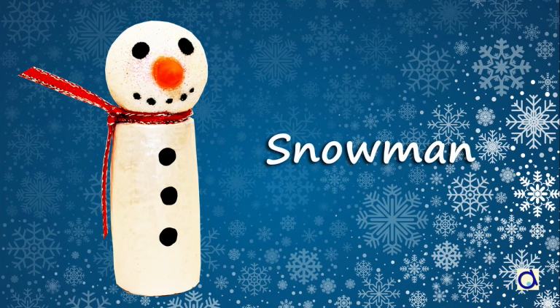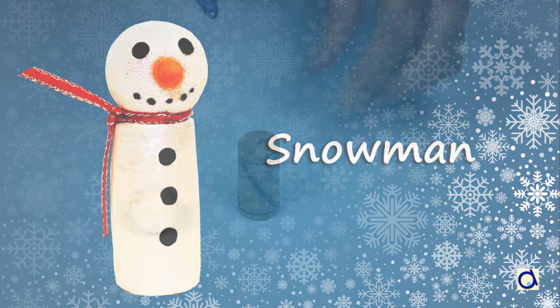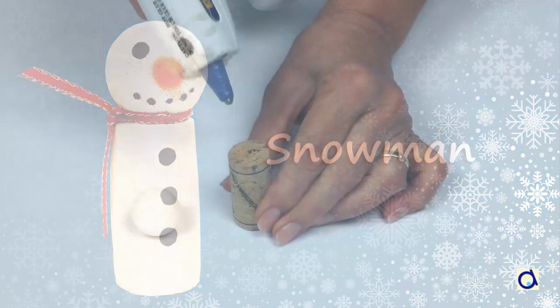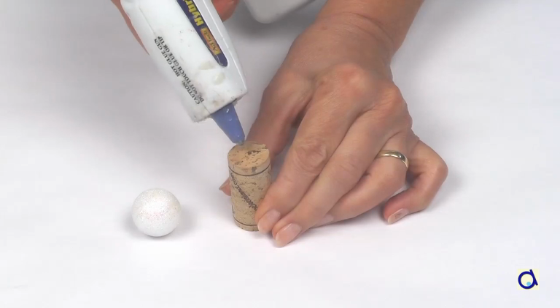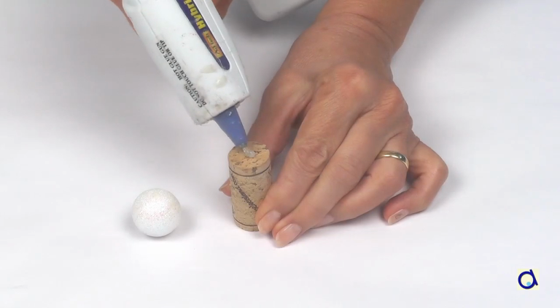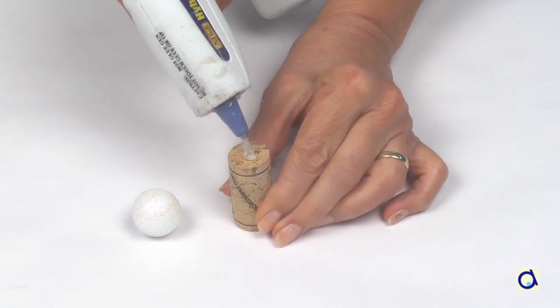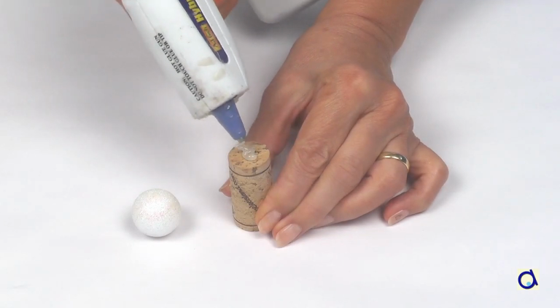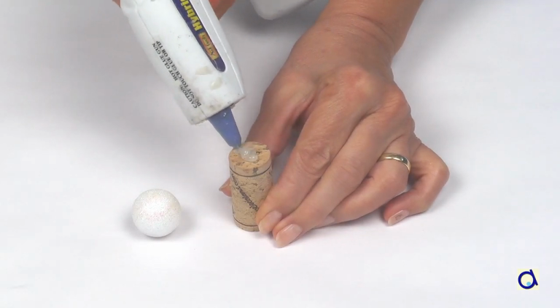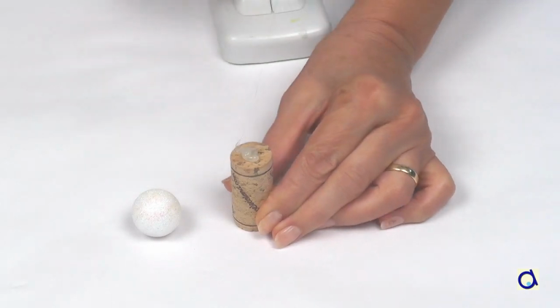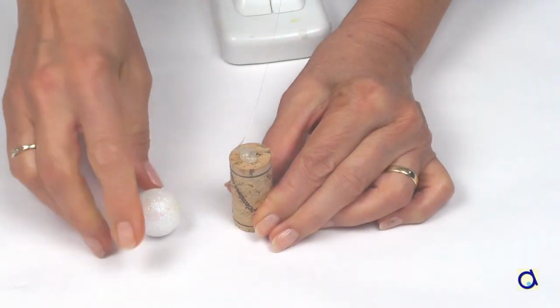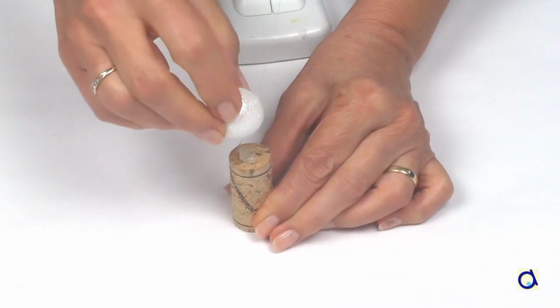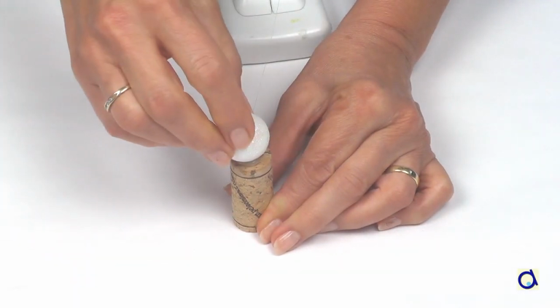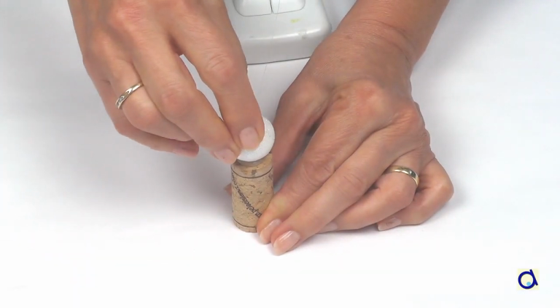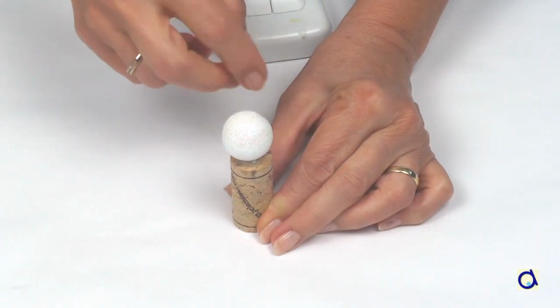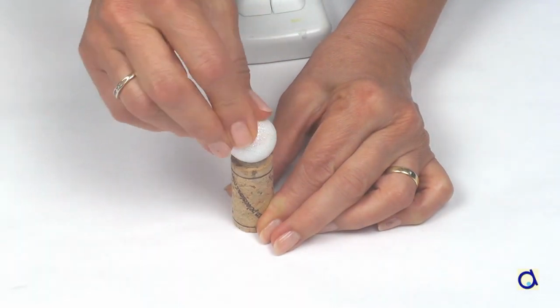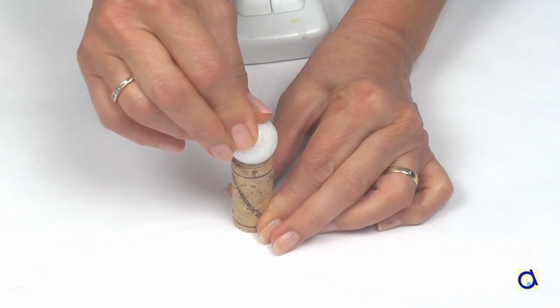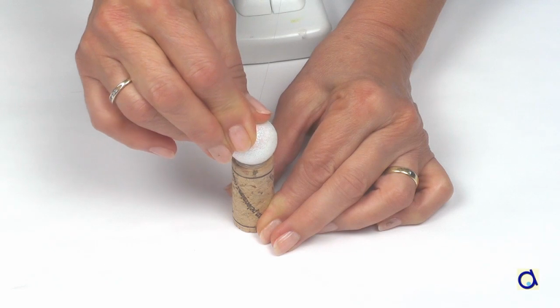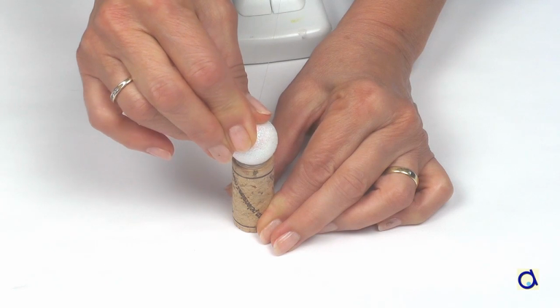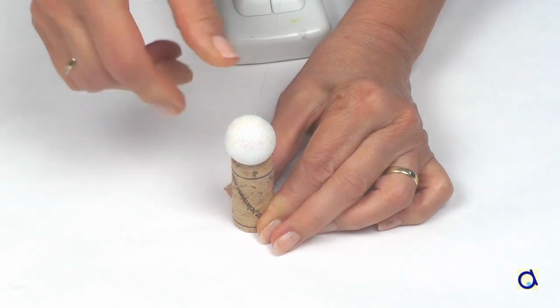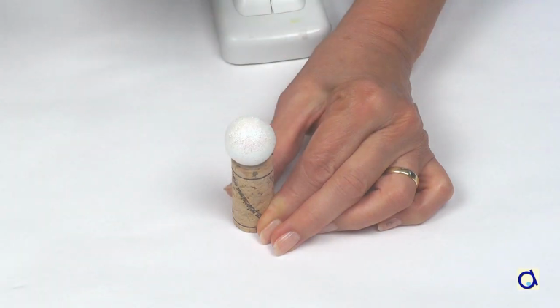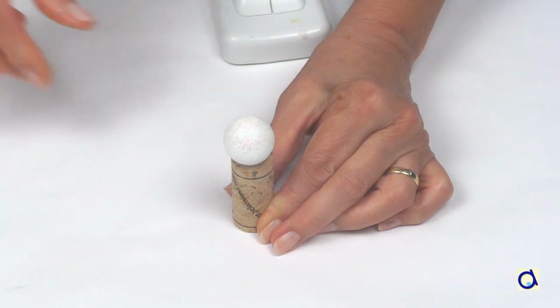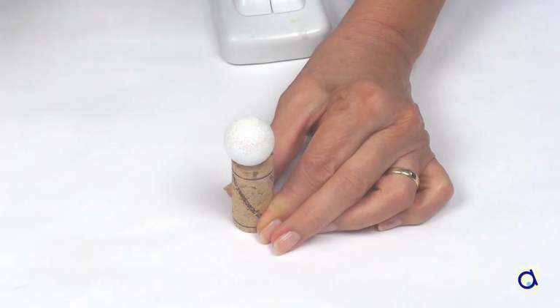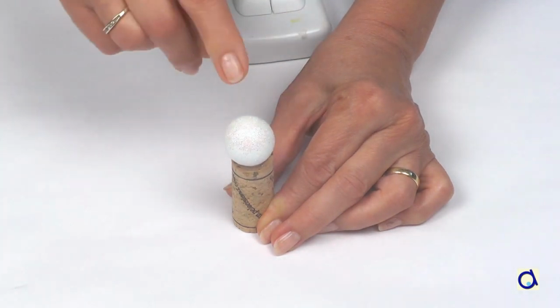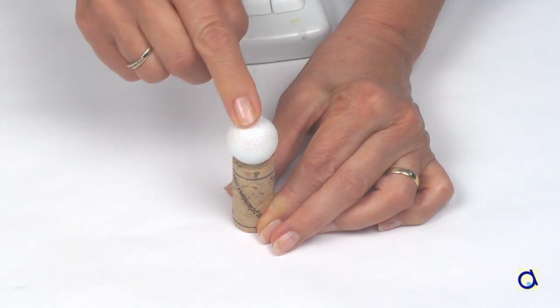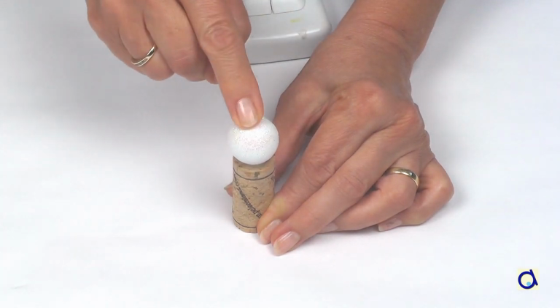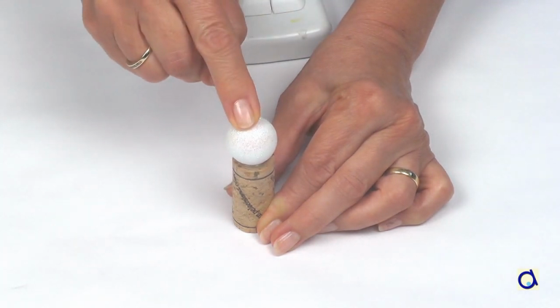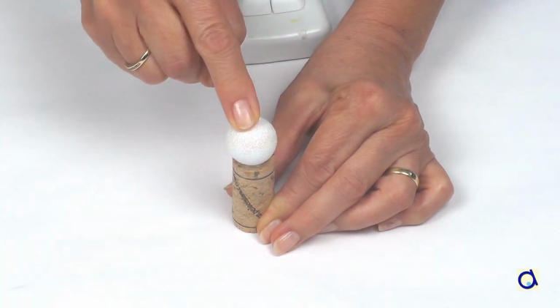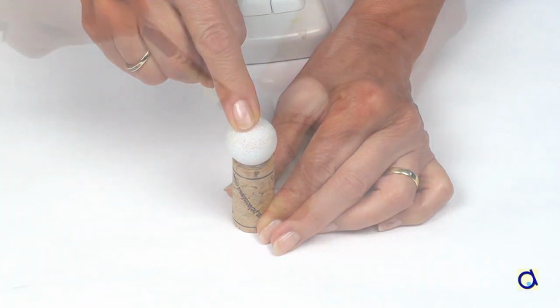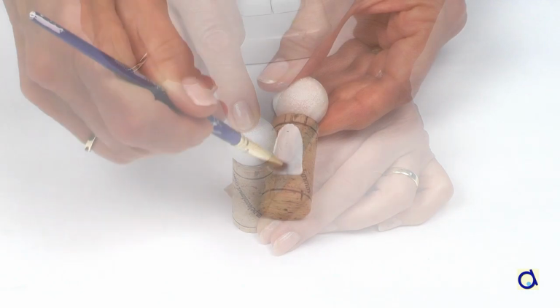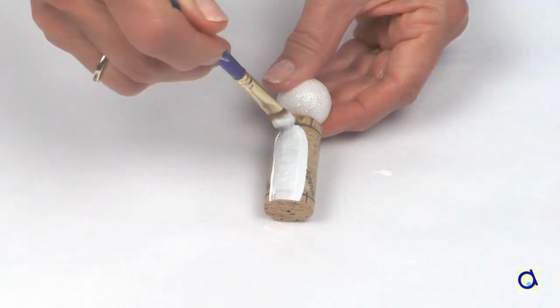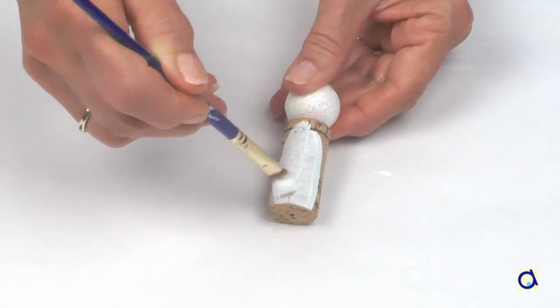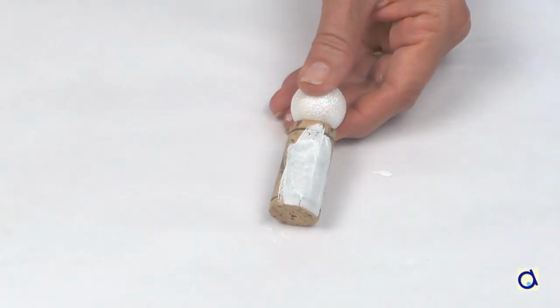Take a cork and put a dot of hot glue on one of the flat sides. Glue a small styrofoam ball to the cork. Paint the cork and the styrofoam ball white.